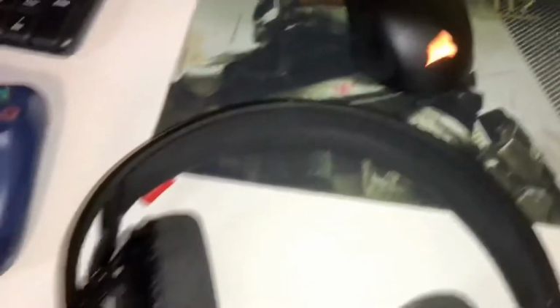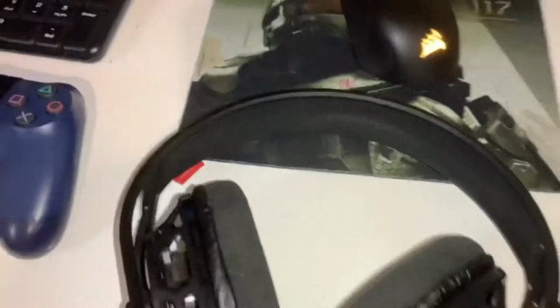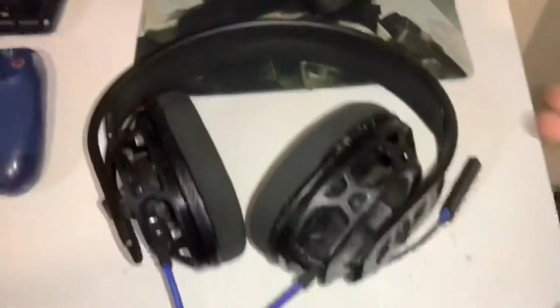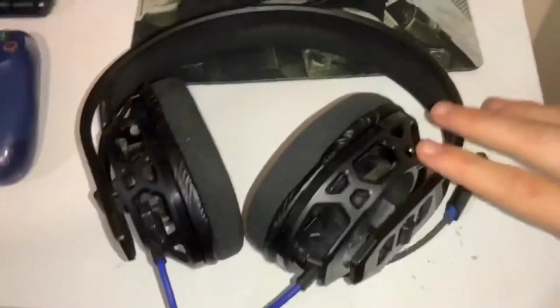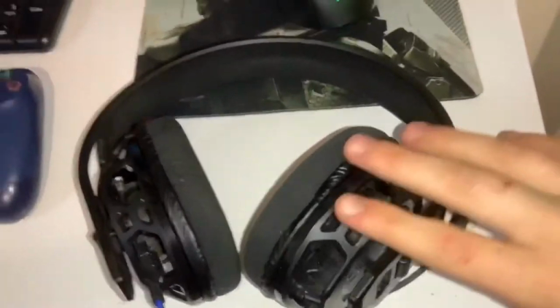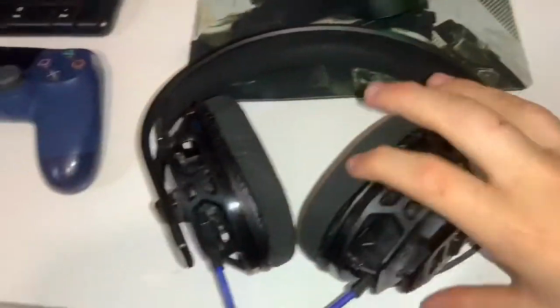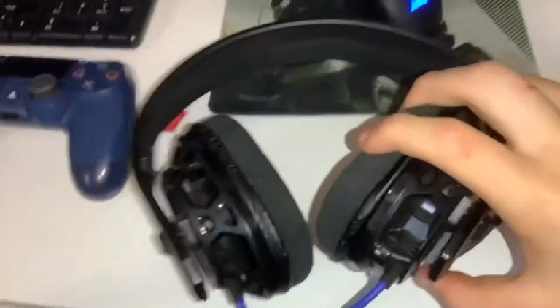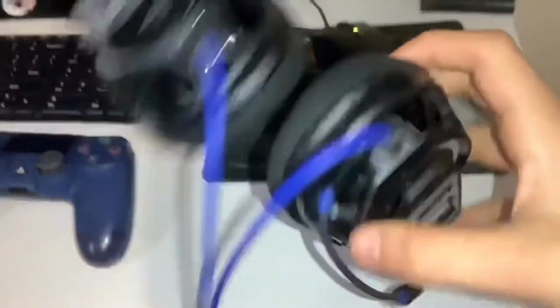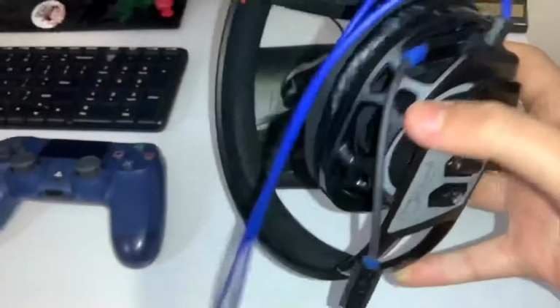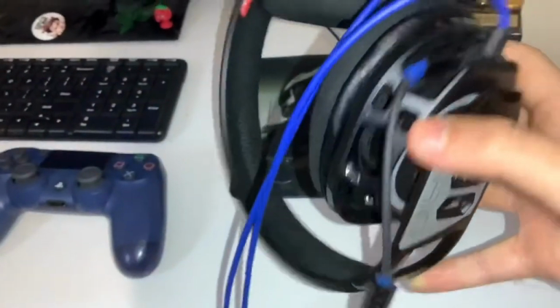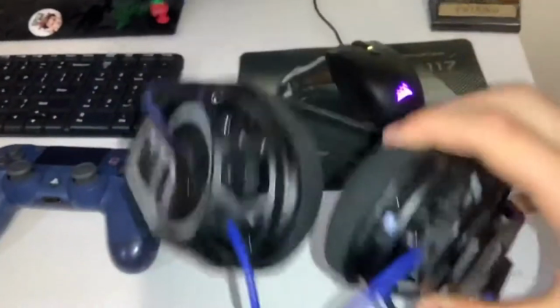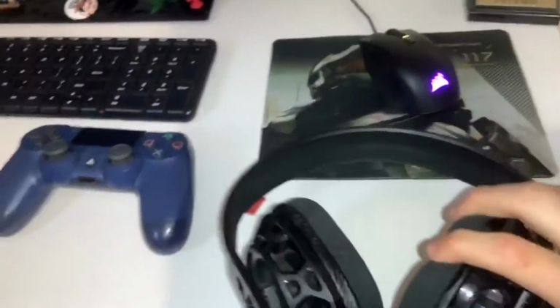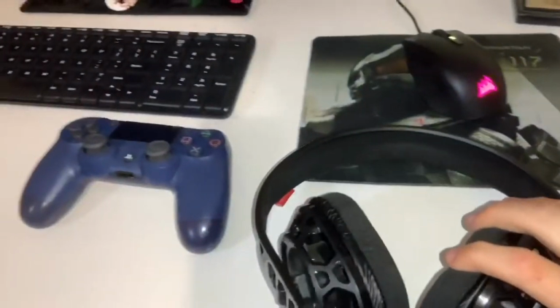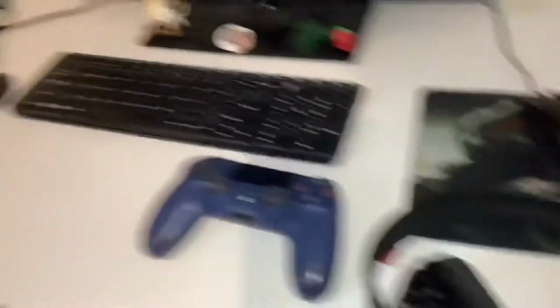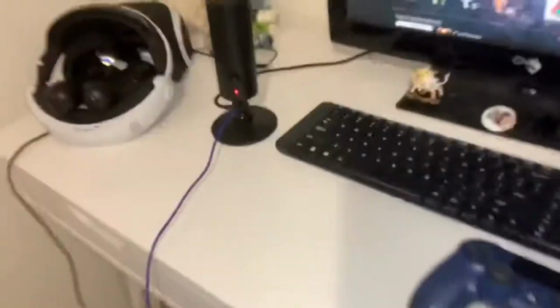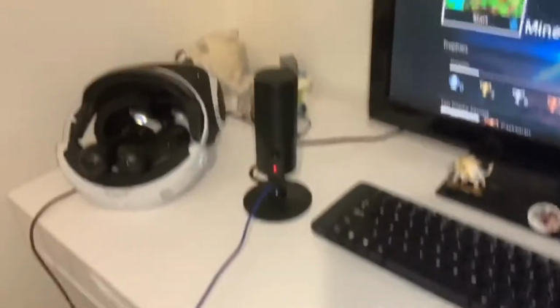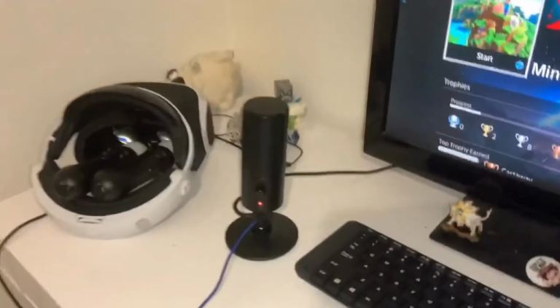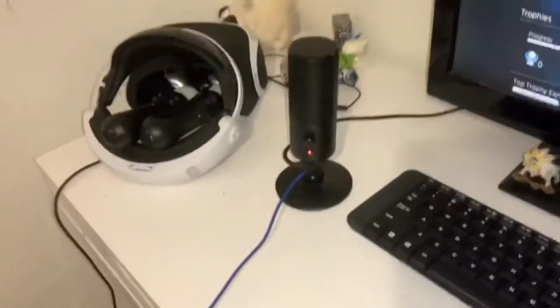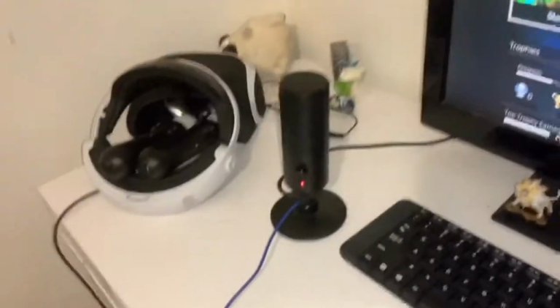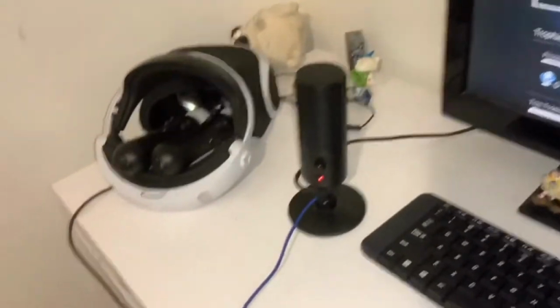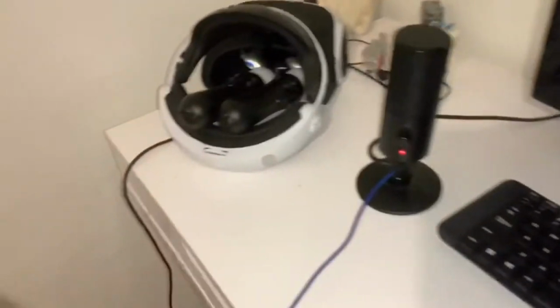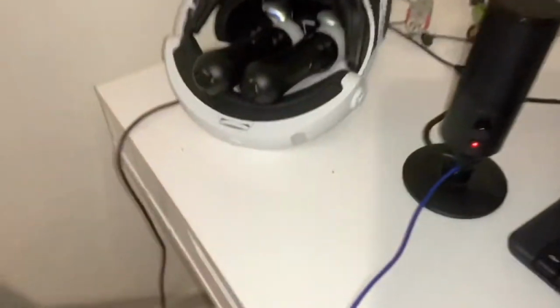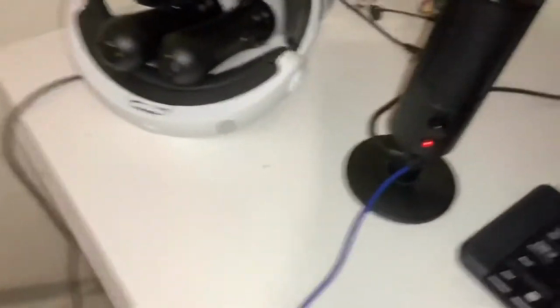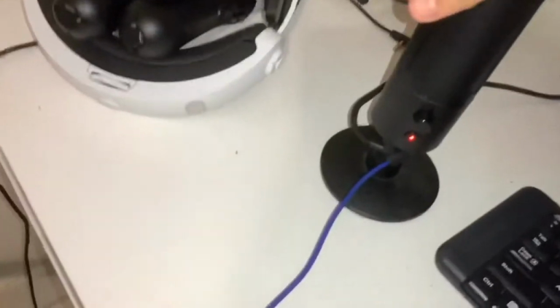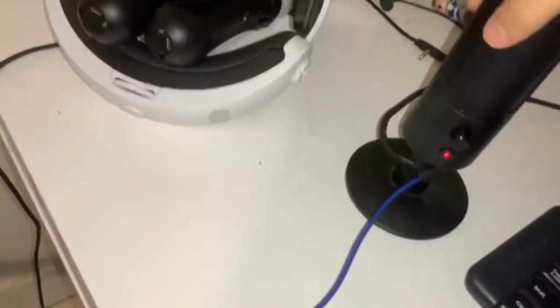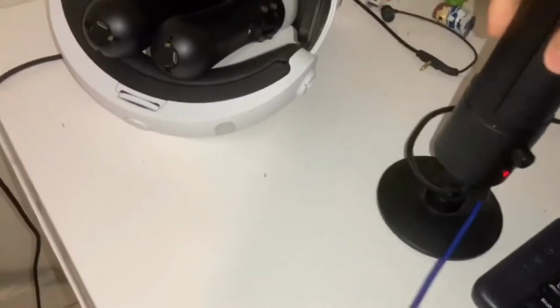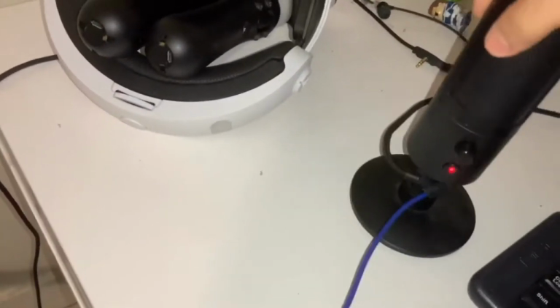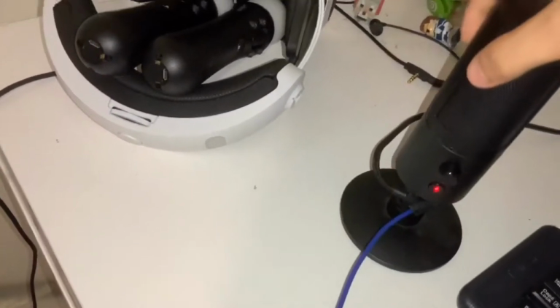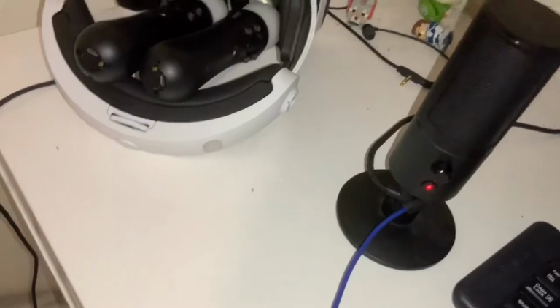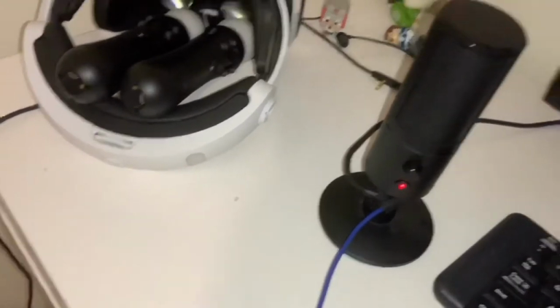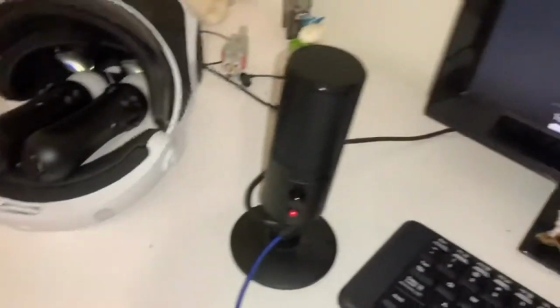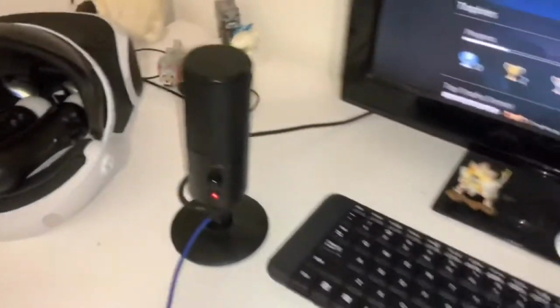This is my headset. It has no mic attached to it, but I don't use the mic on it because I've got a better quality mic over here, which is just a simple Razer mic with unmute and mute.